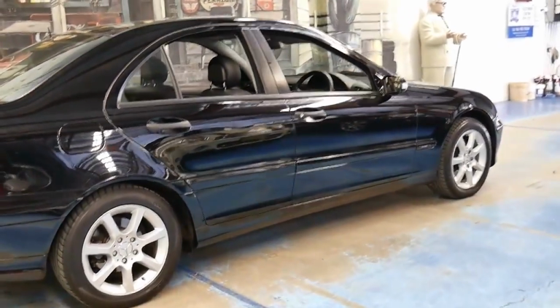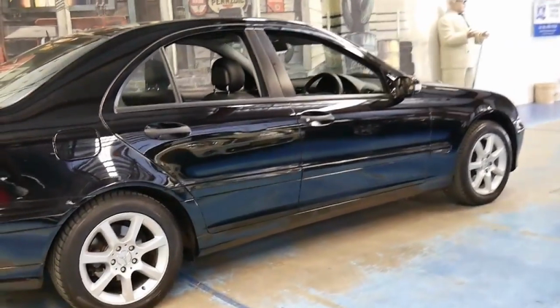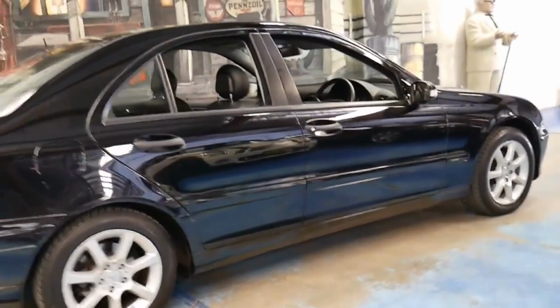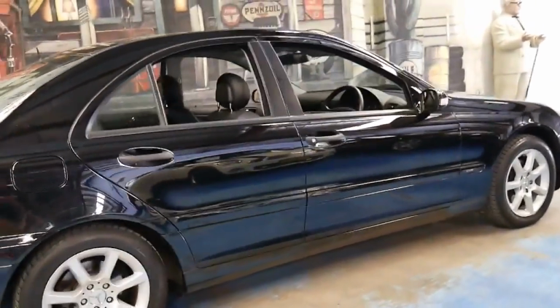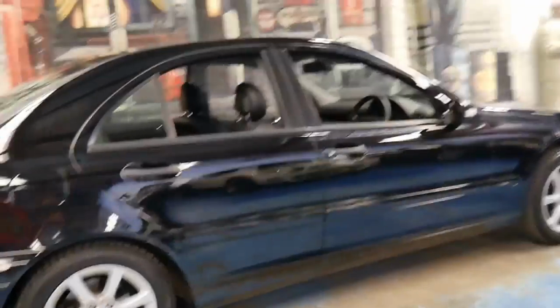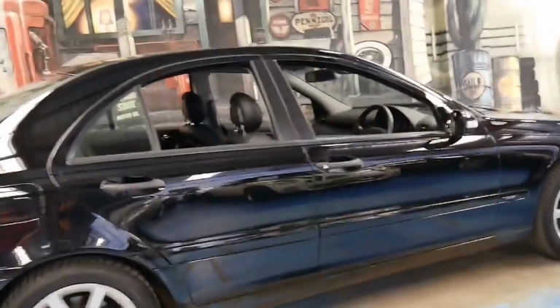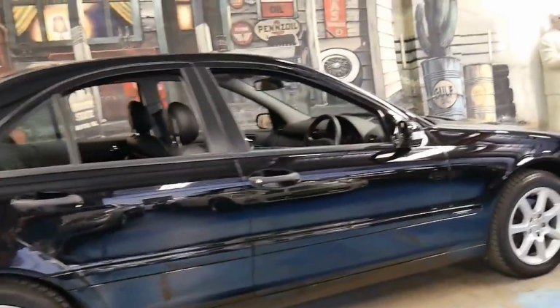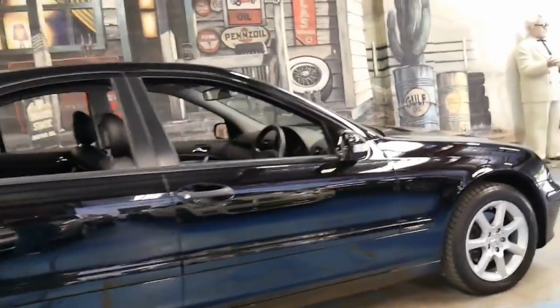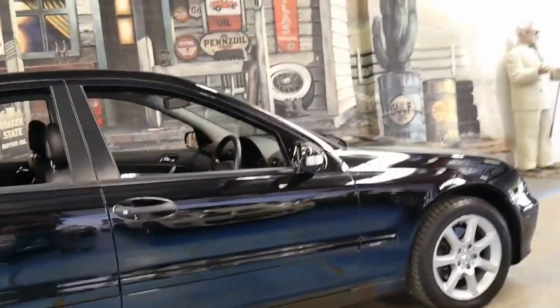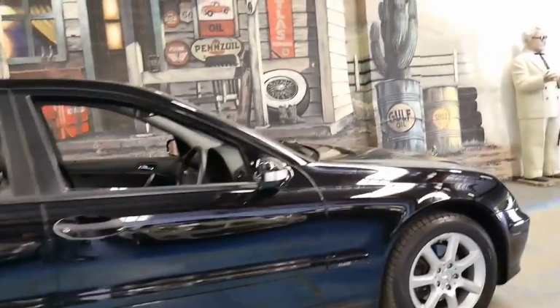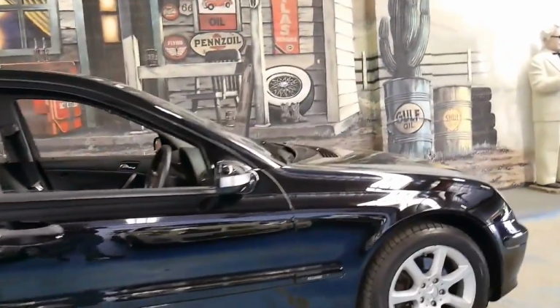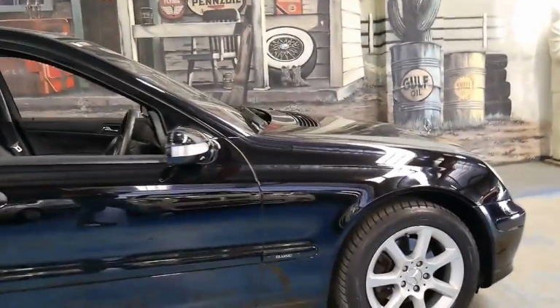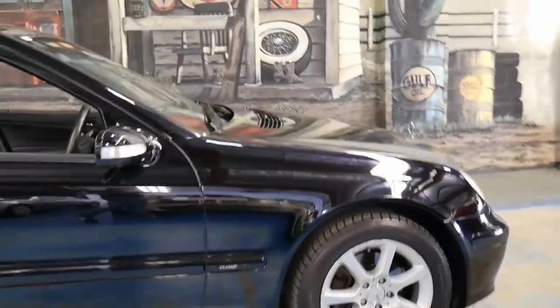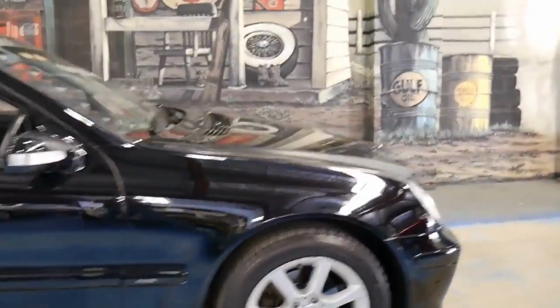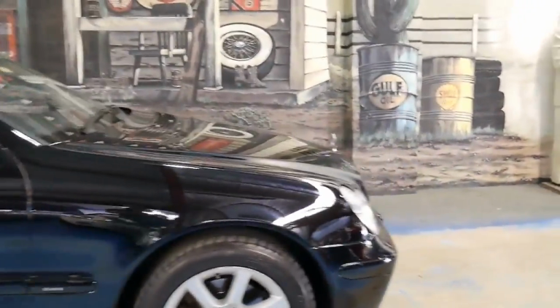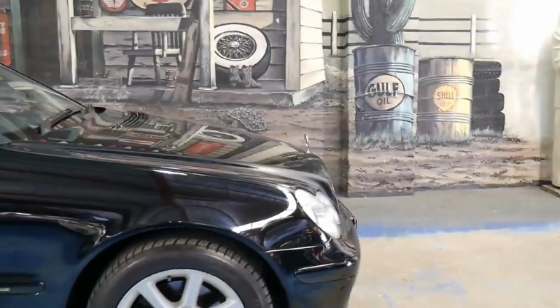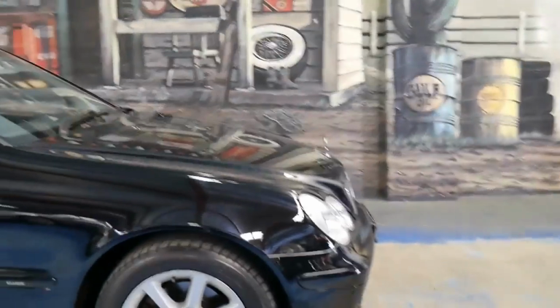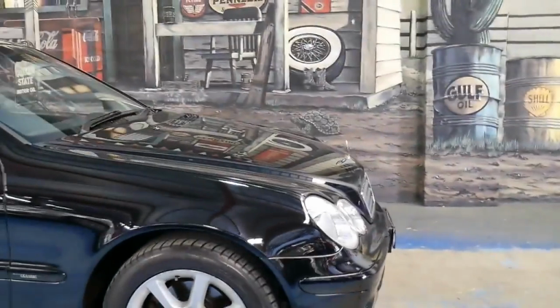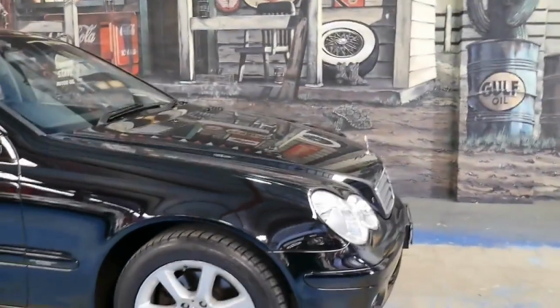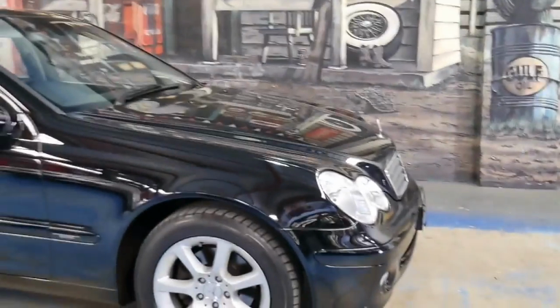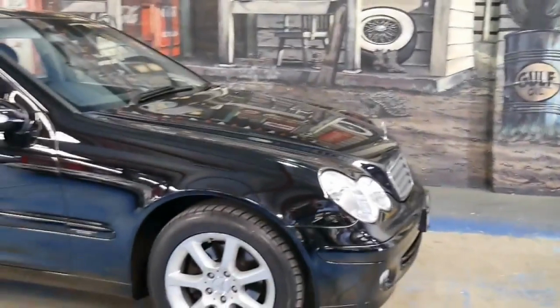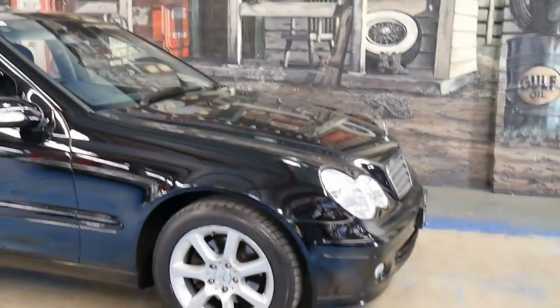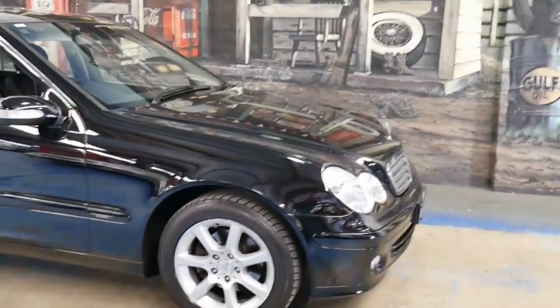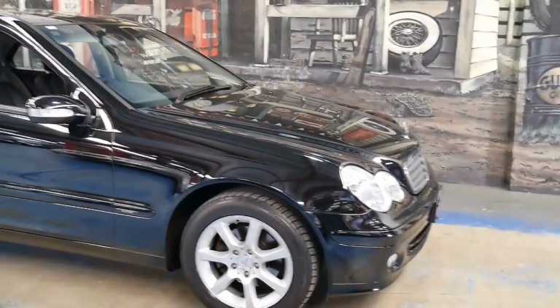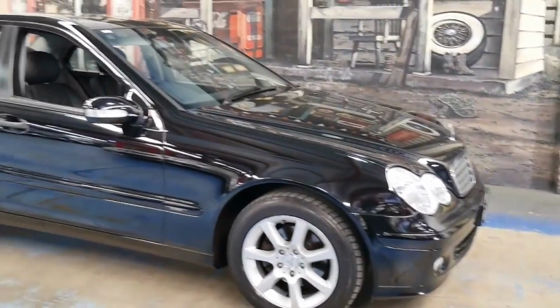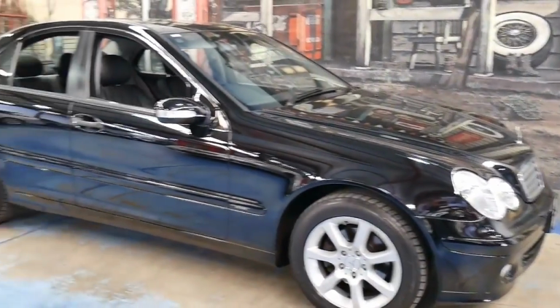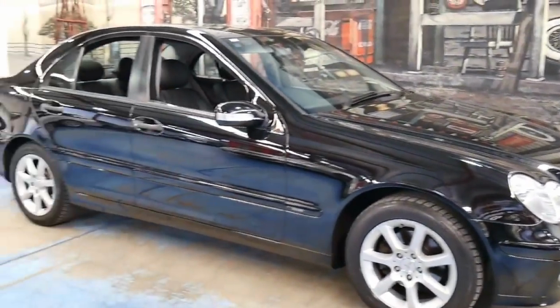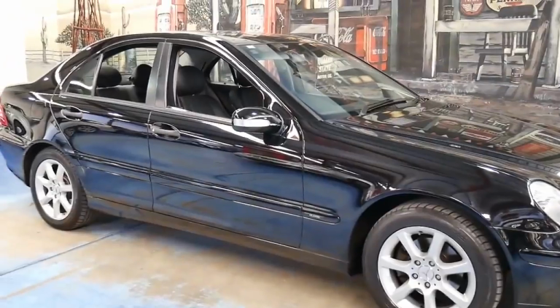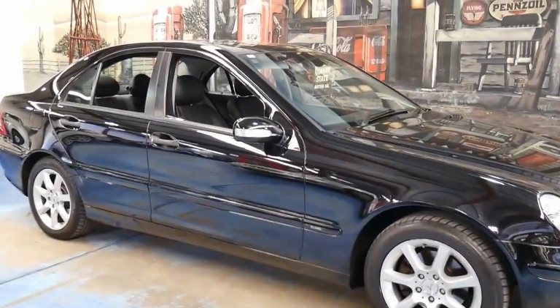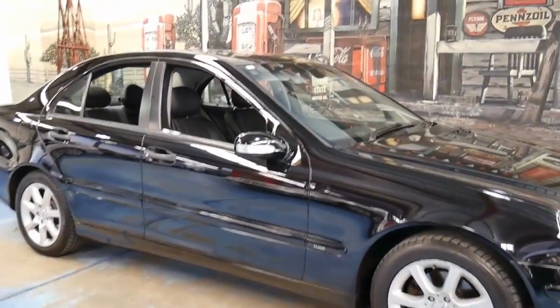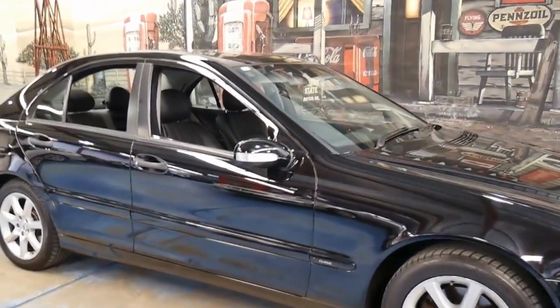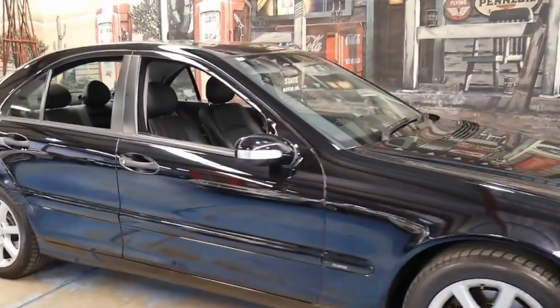It's serviced up to date, registered until February 2017. It's a car I think you can simply drive it and enjoy it. It's very impressive and I reckon it's excellent value.